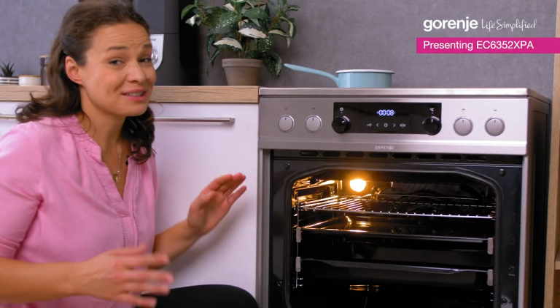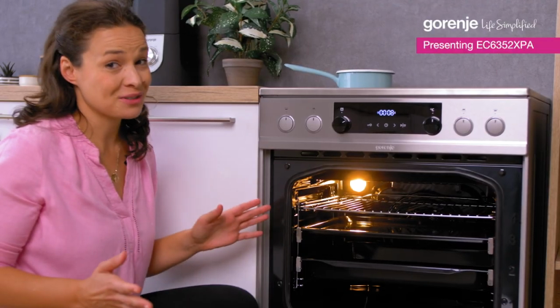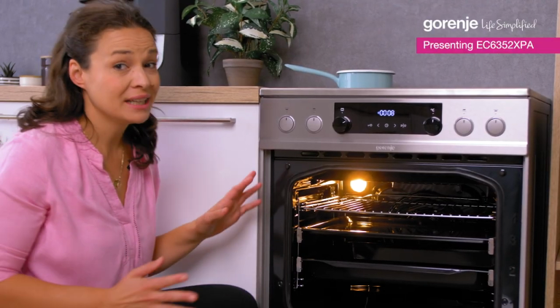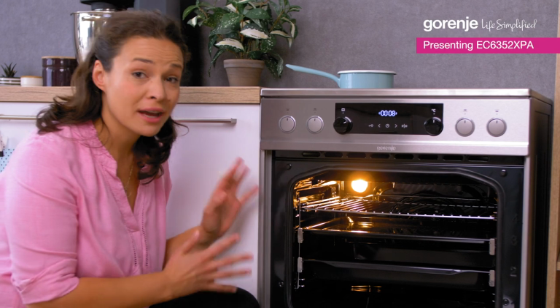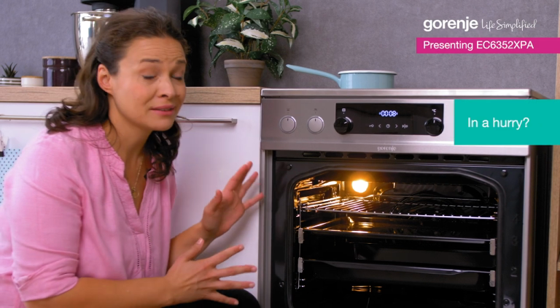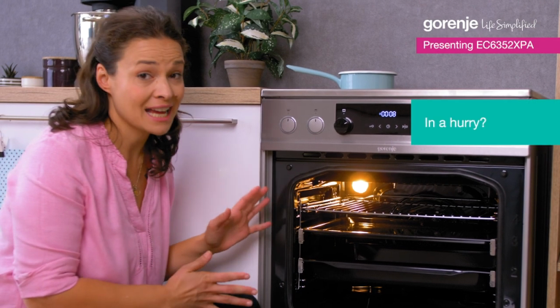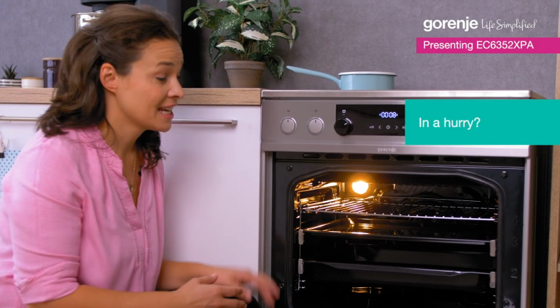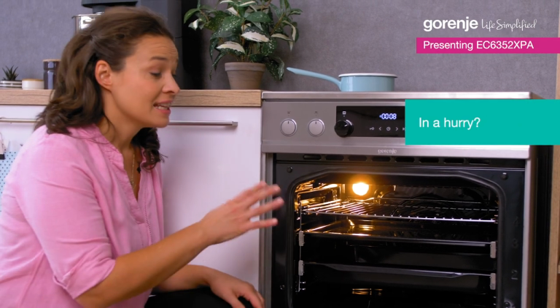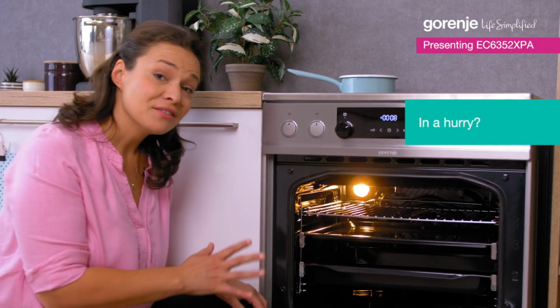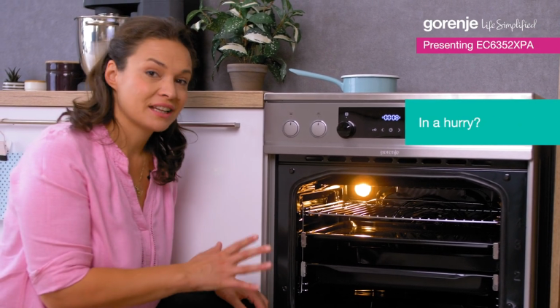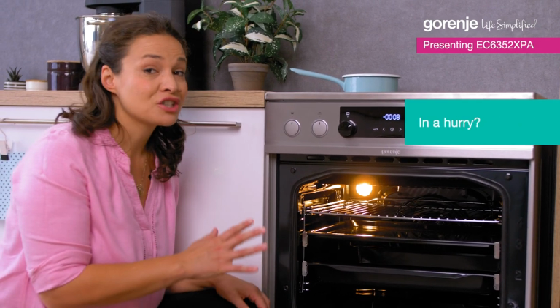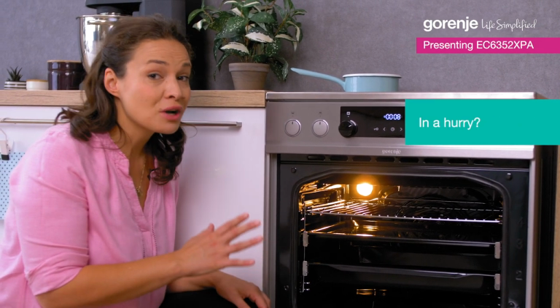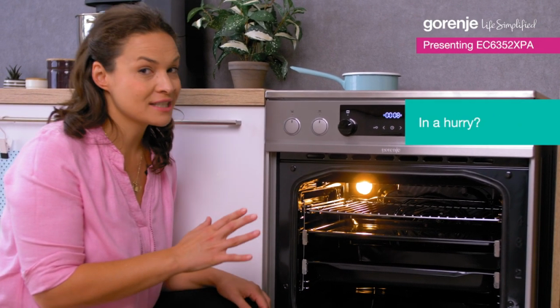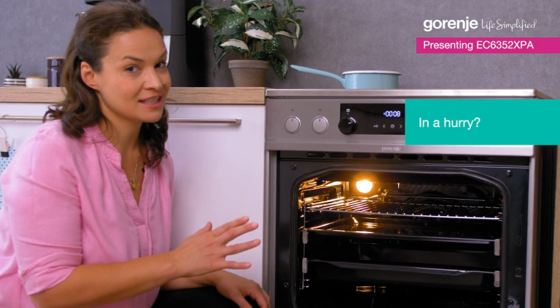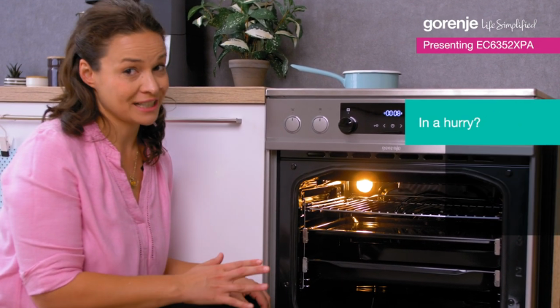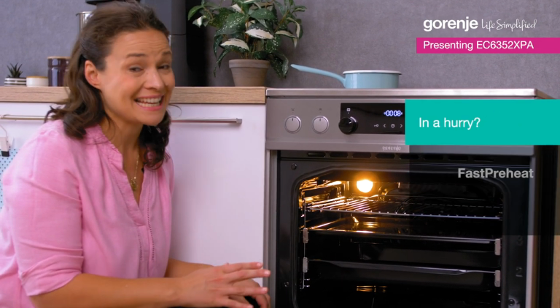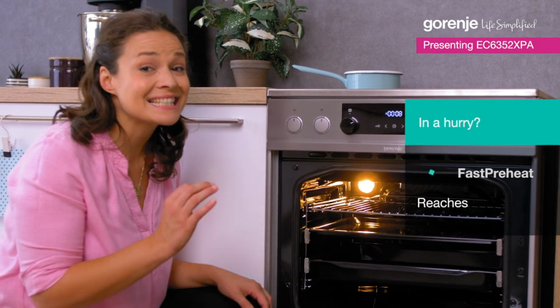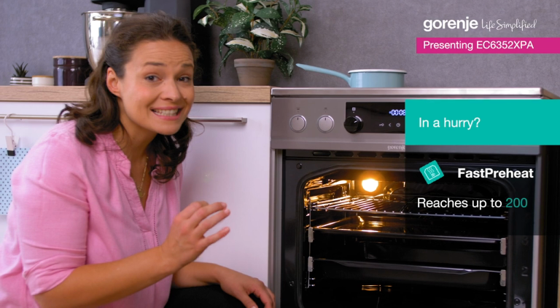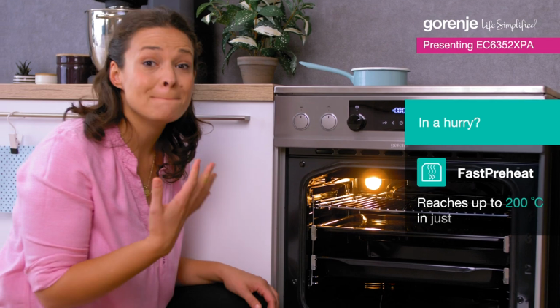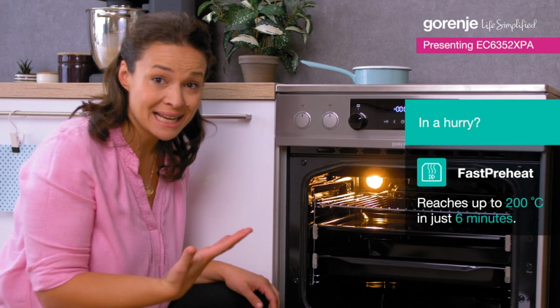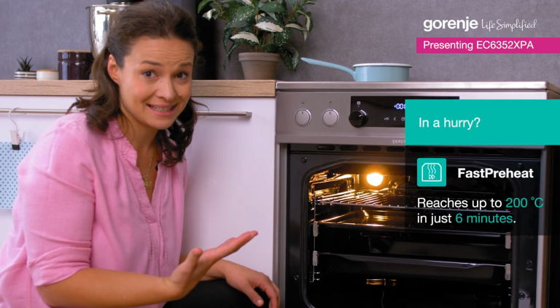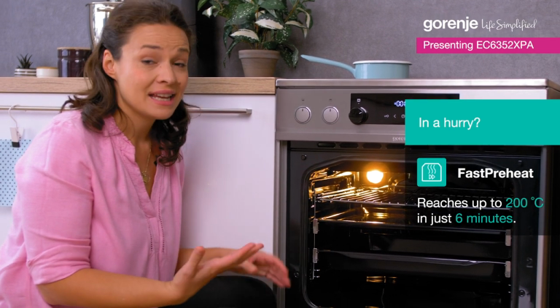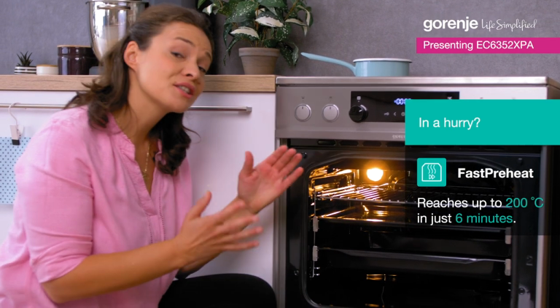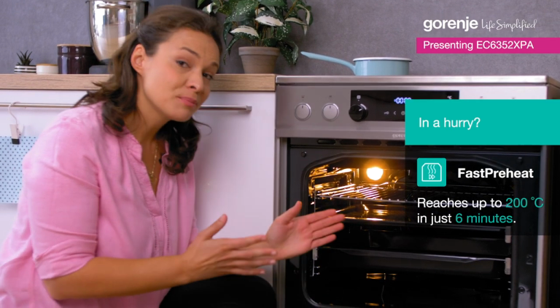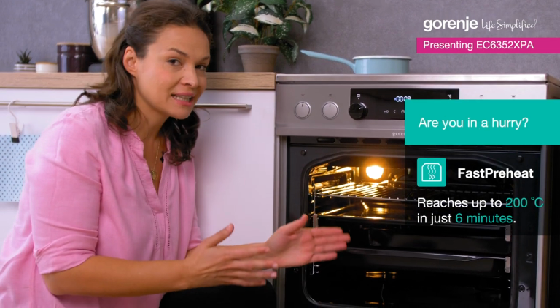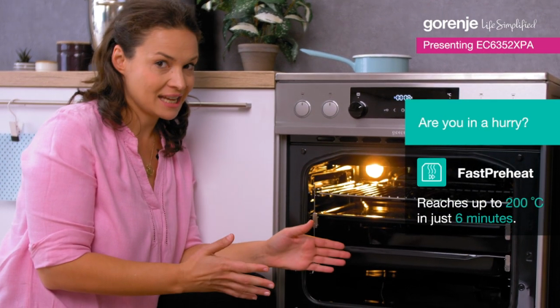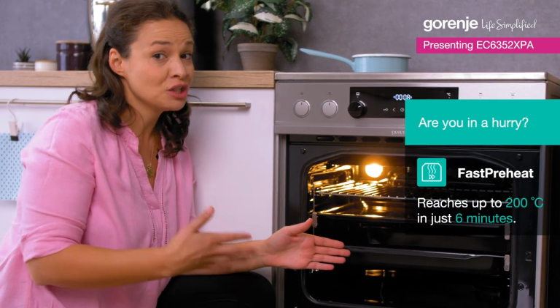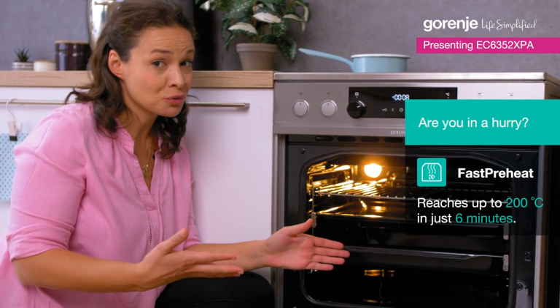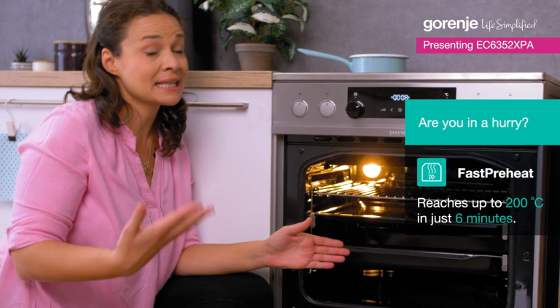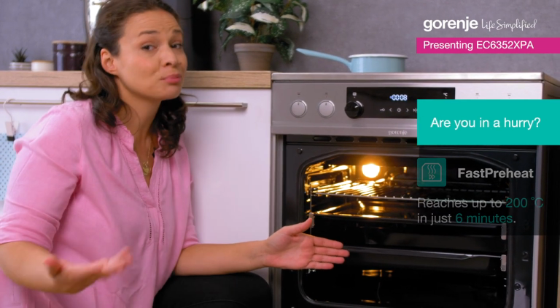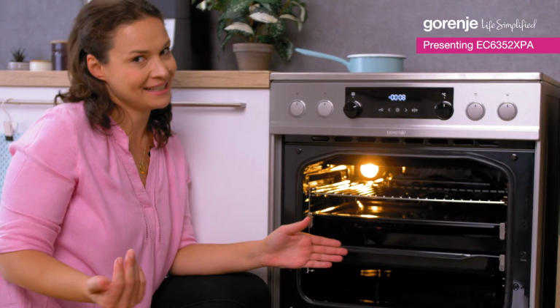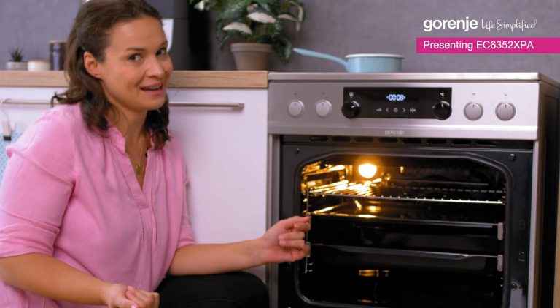It's also incredibly fast. This oven can reach 200 Celsius degrees in six minutes. That's 30% less than the usual standard preheating time.